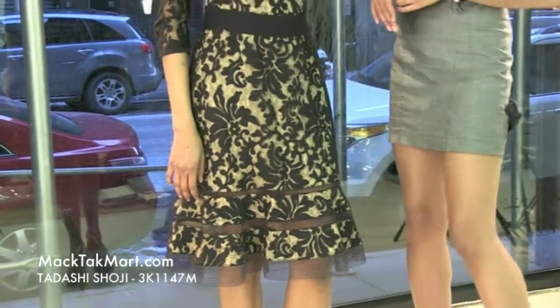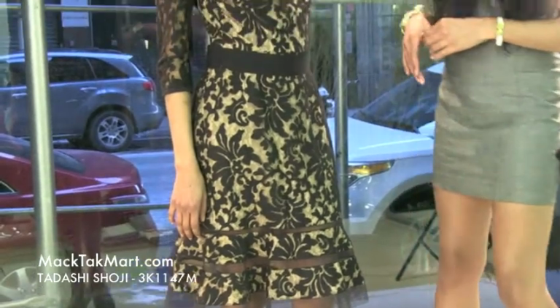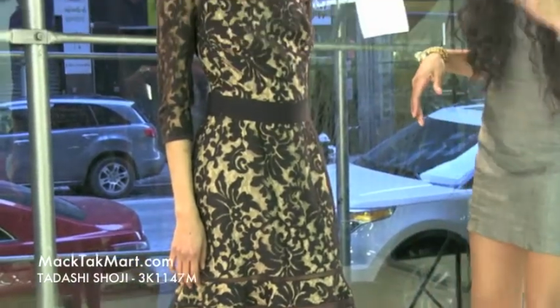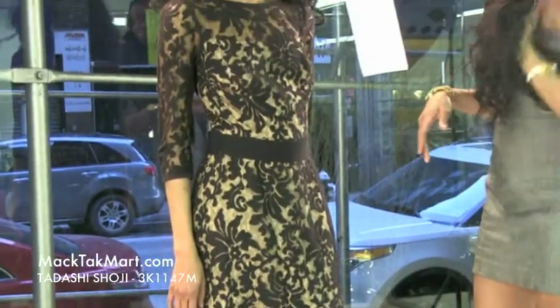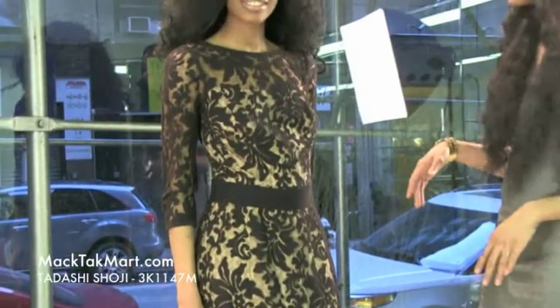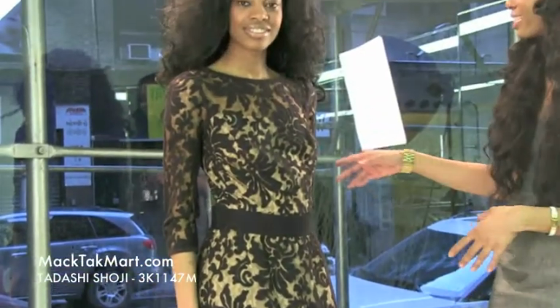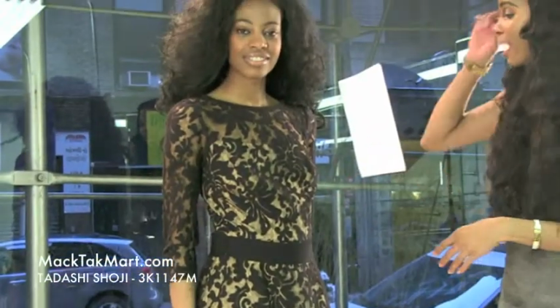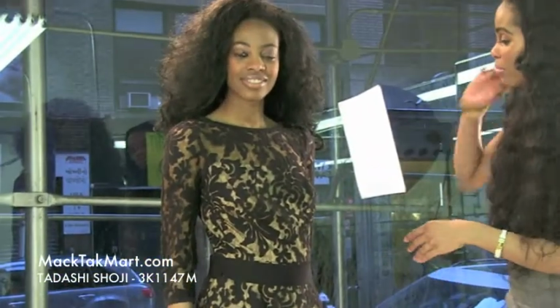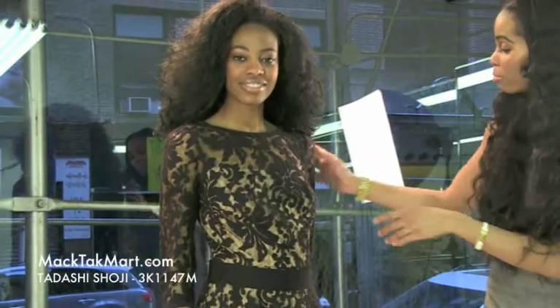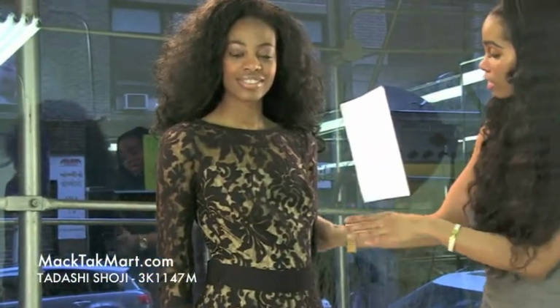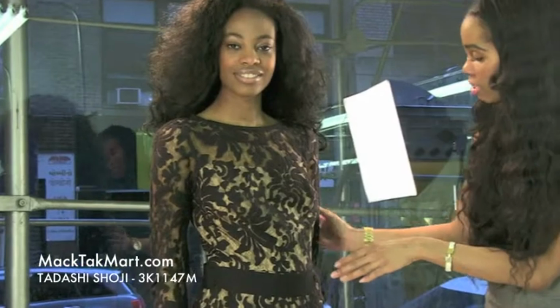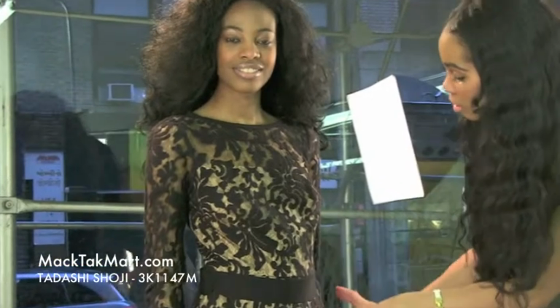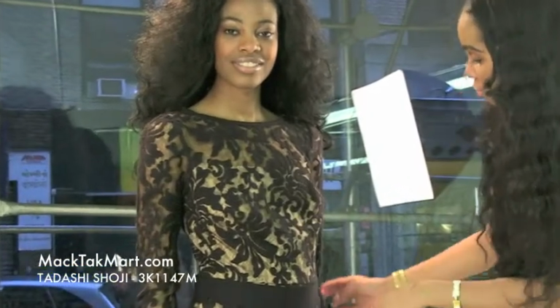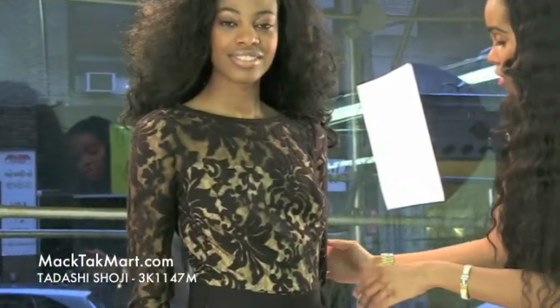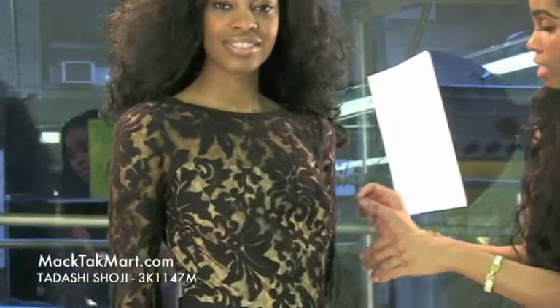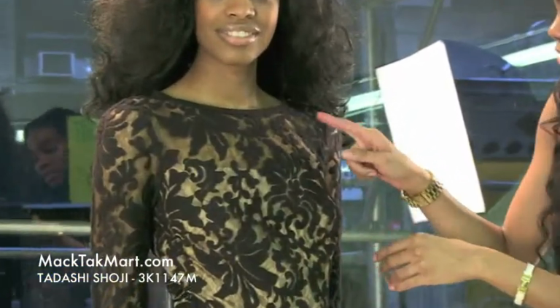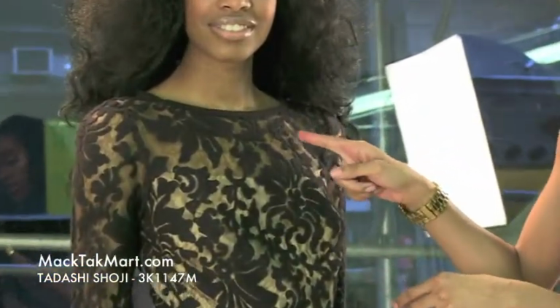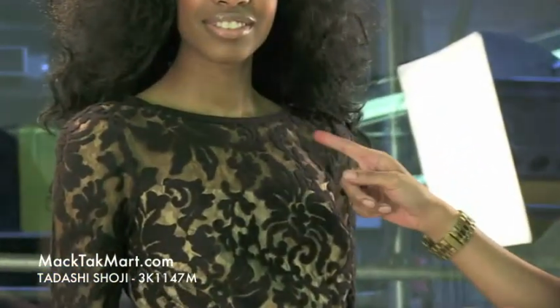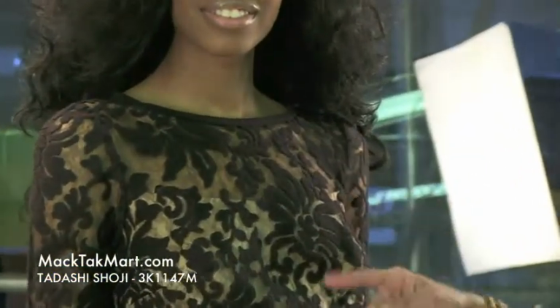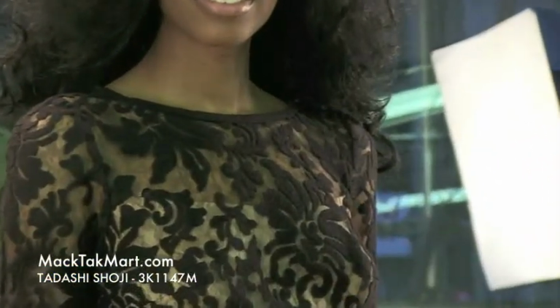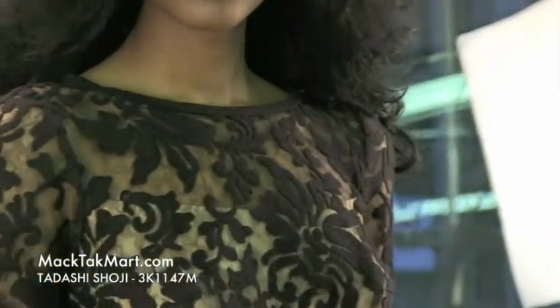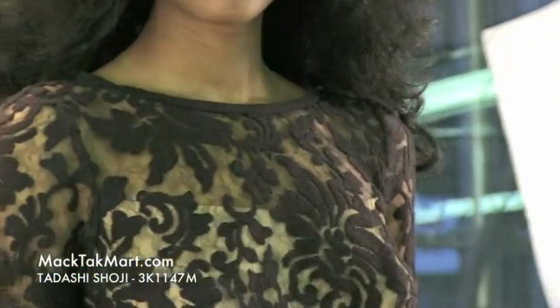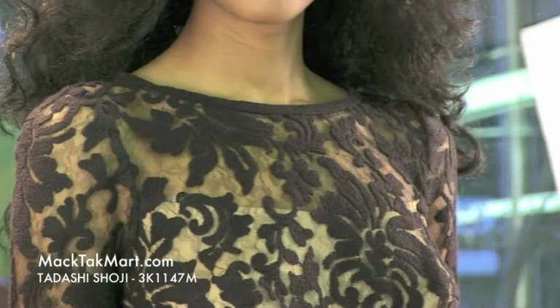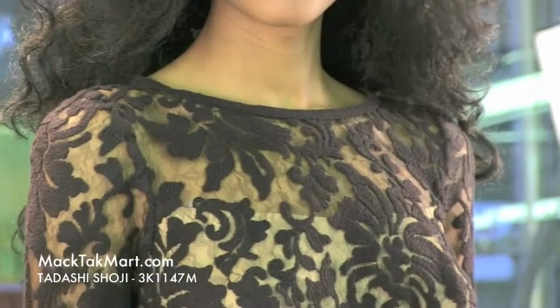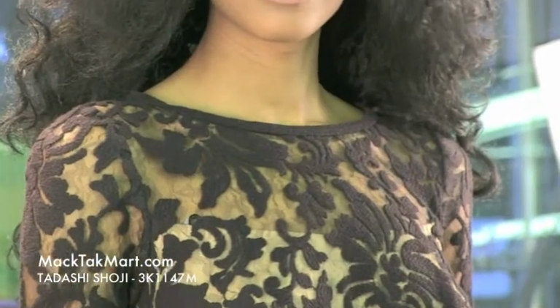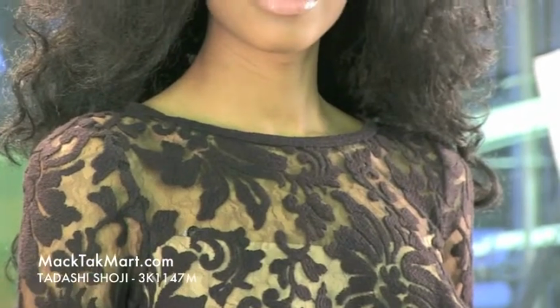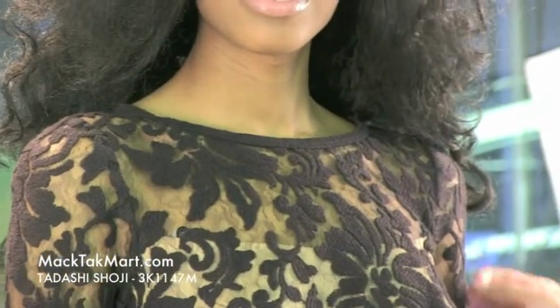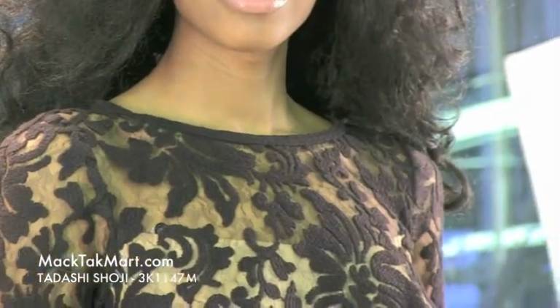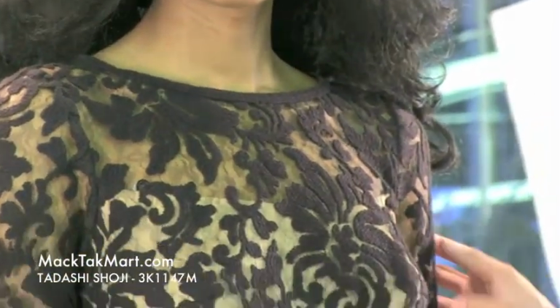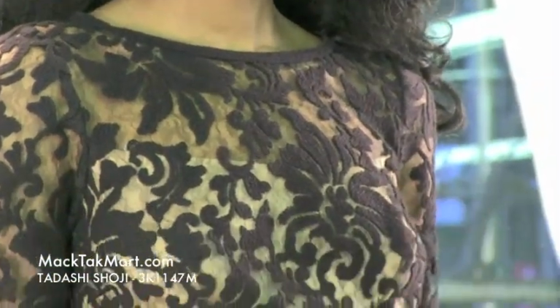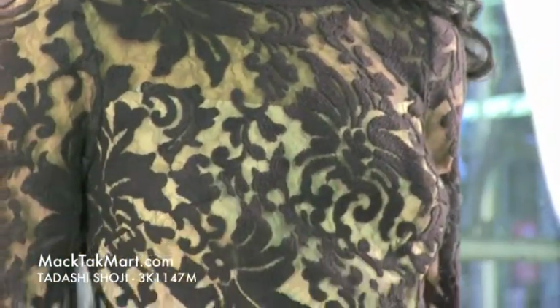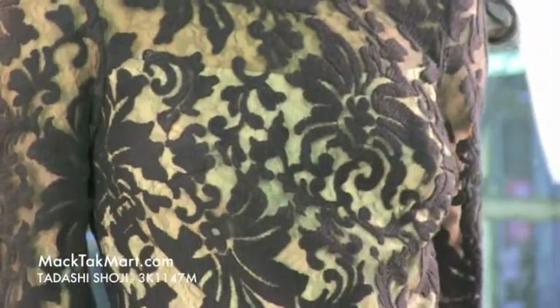This dress is so gorgeous, very dainty. It is embroidered lace all over throughout the dress and you can see the gorgeous designs and beautiful pattern and detail here with this black and cream underlay mesh.